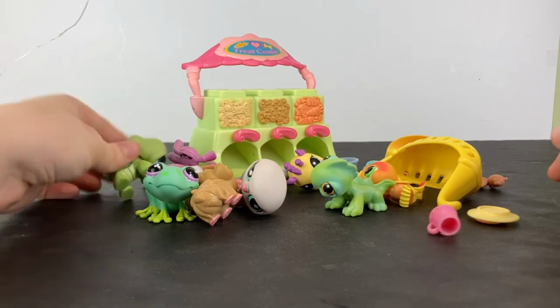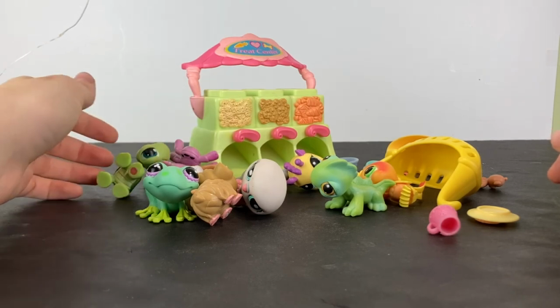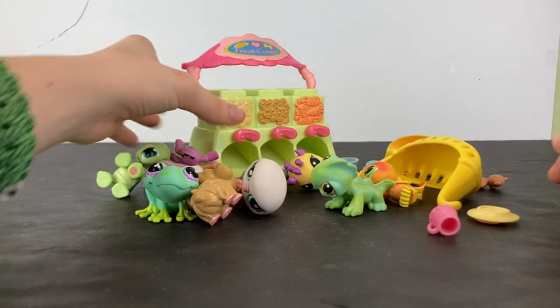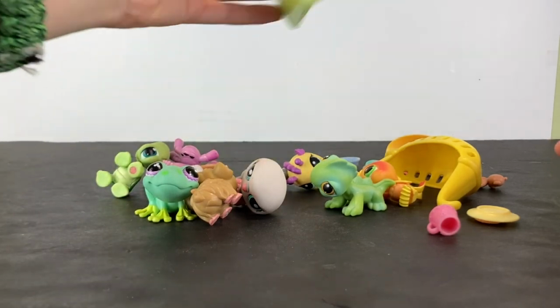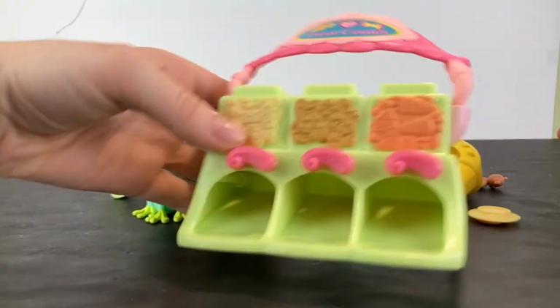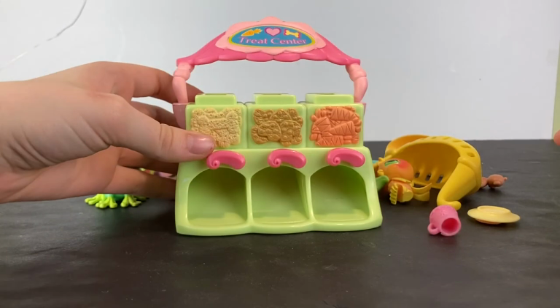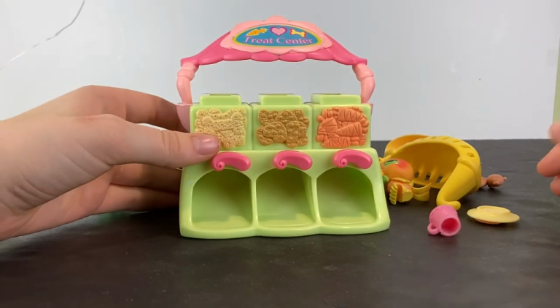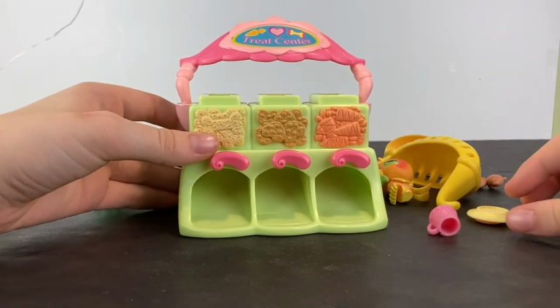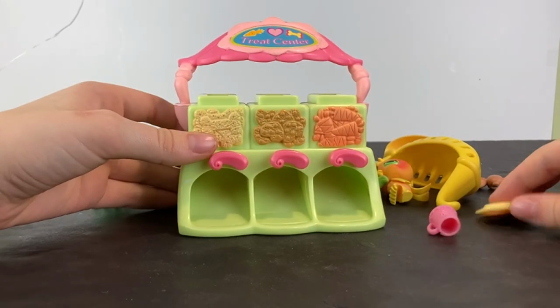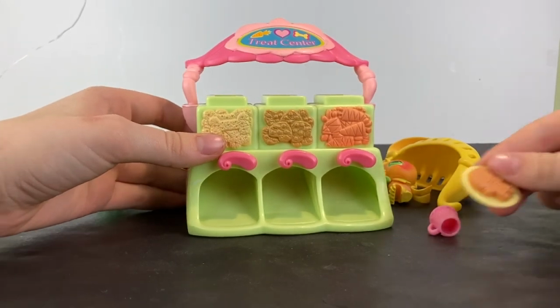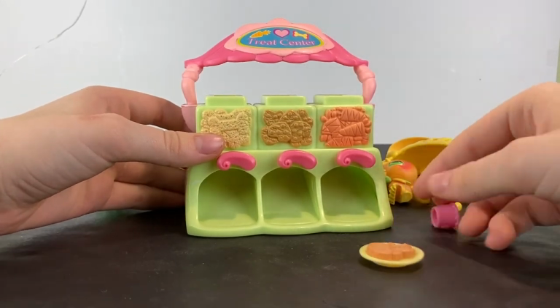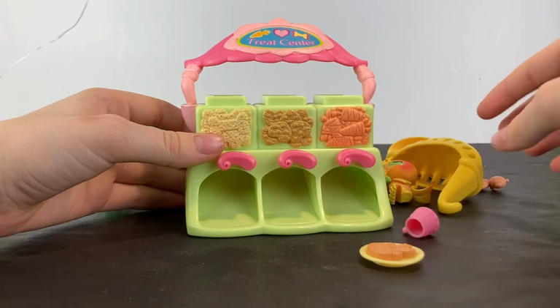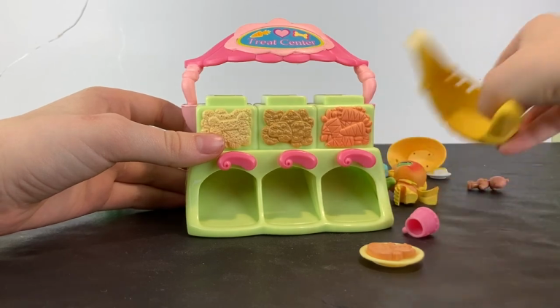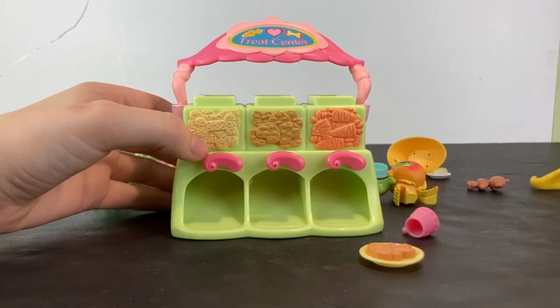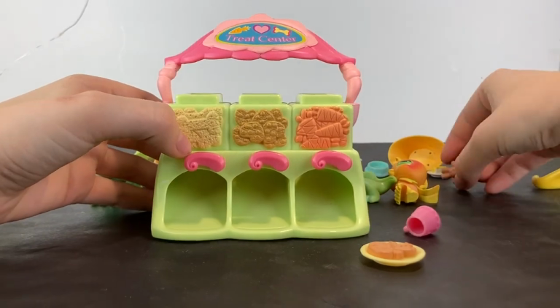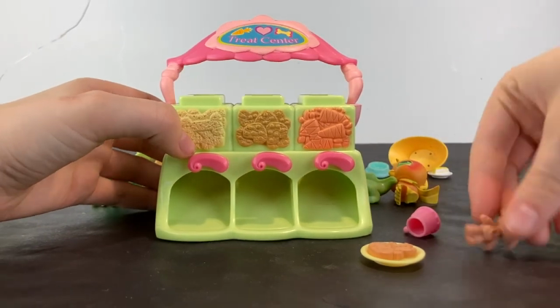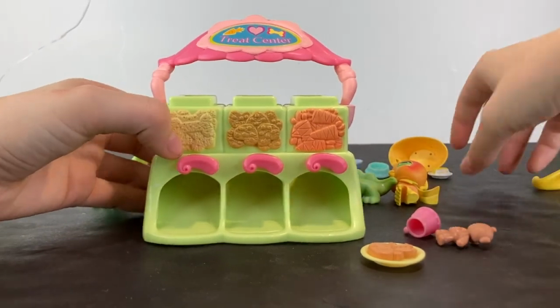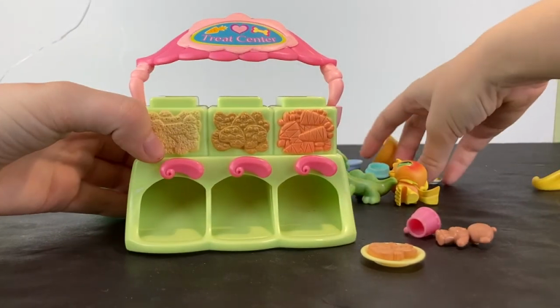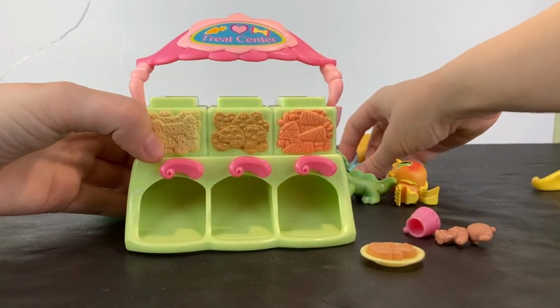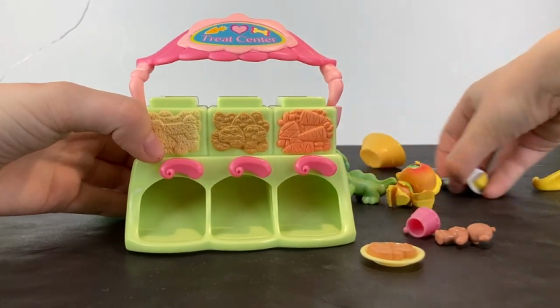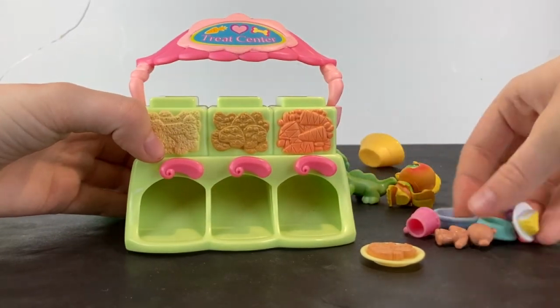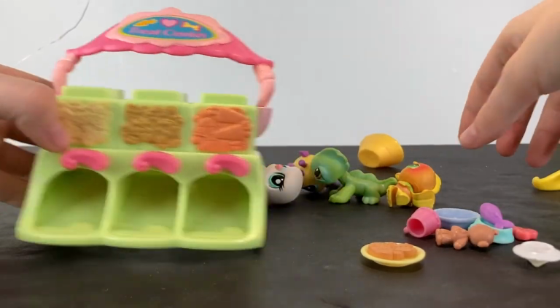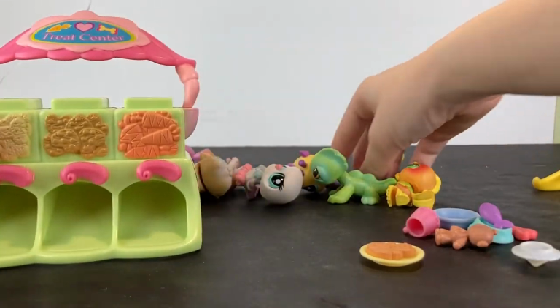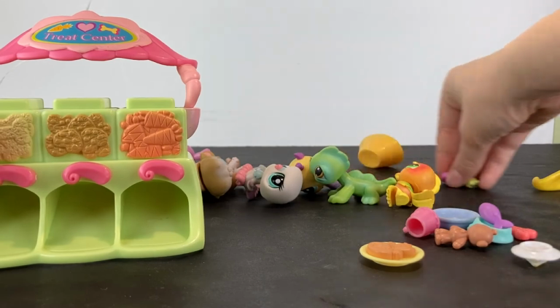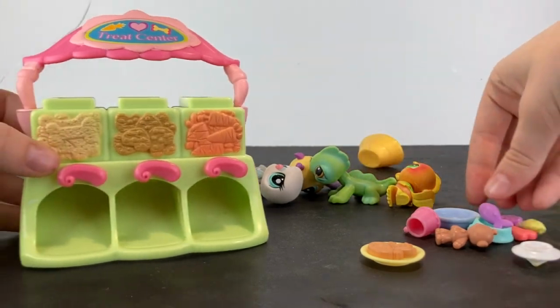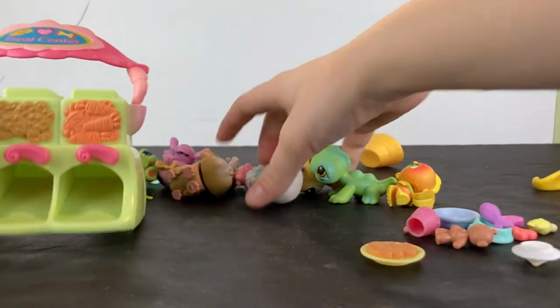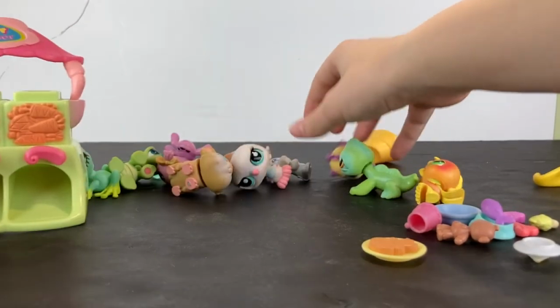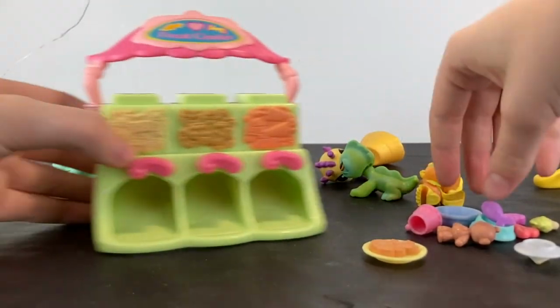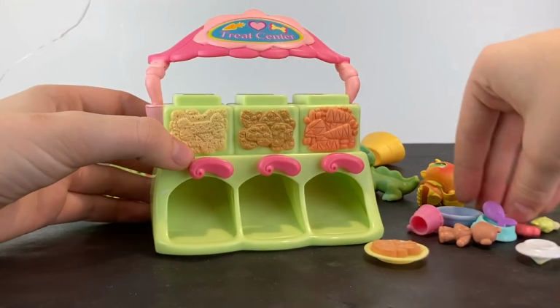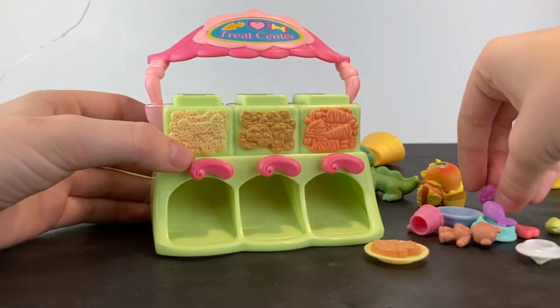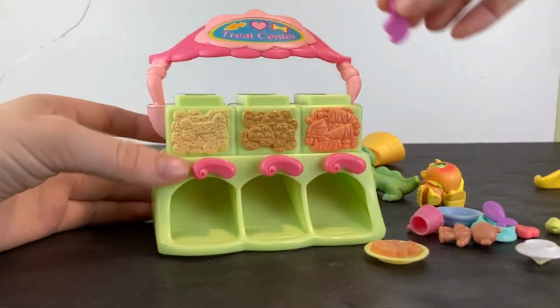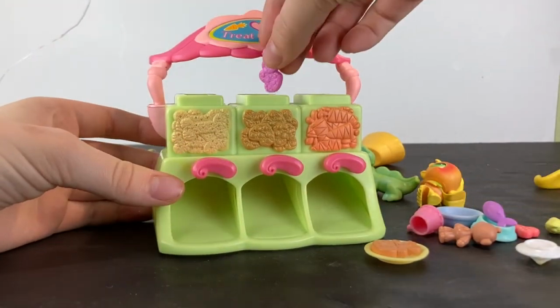So I got a vending machine. Fun, fun. And it came with food and things and whatnot to go in the machine. And I'm gonna put some in.